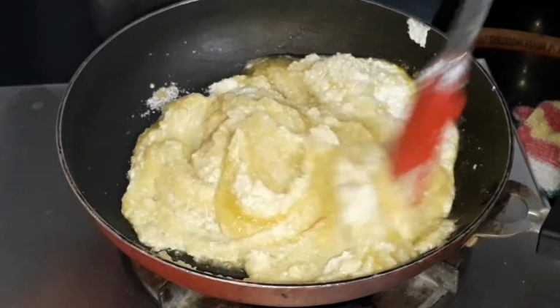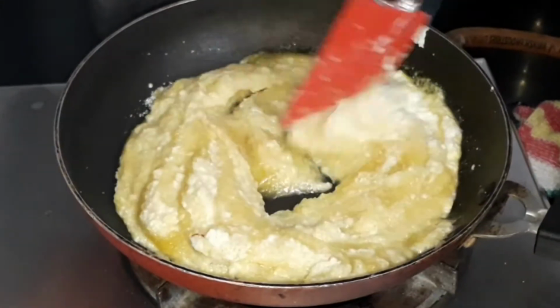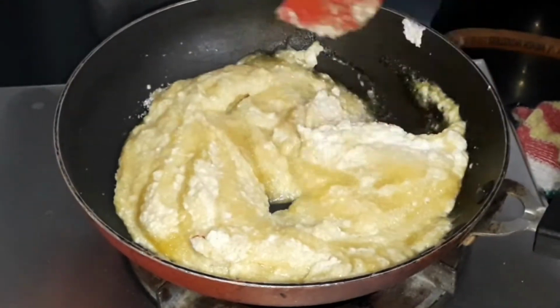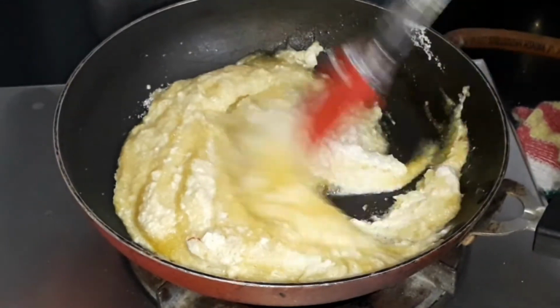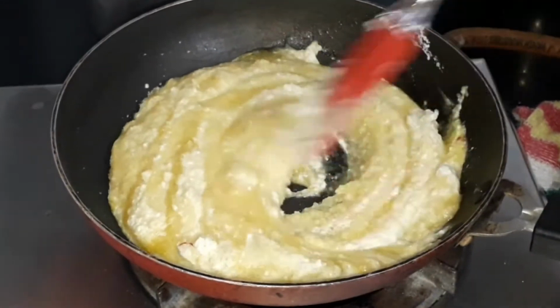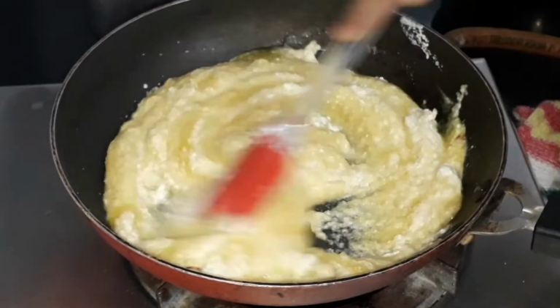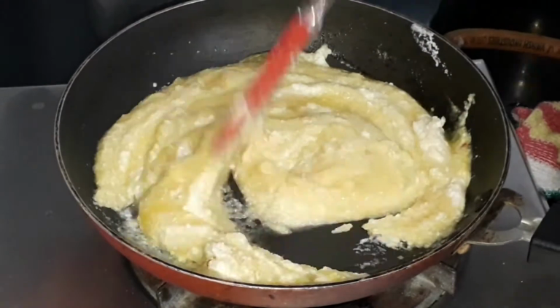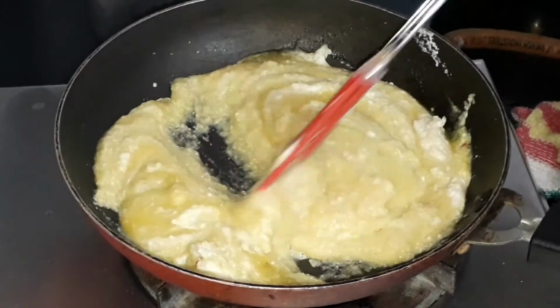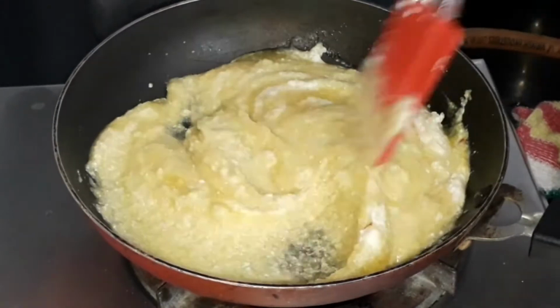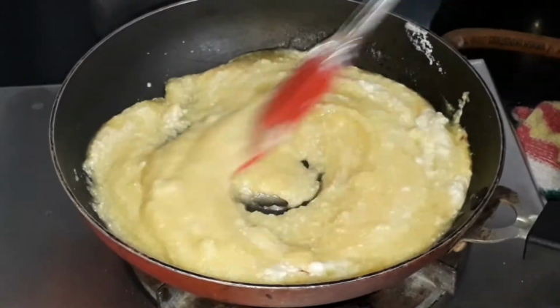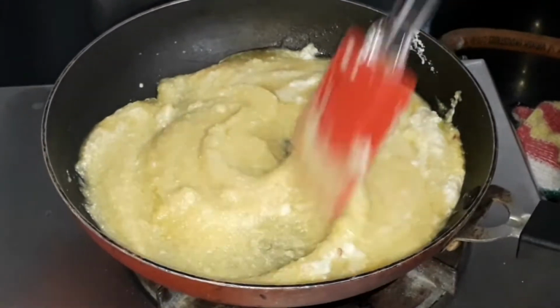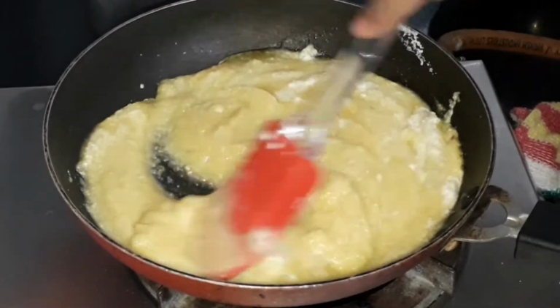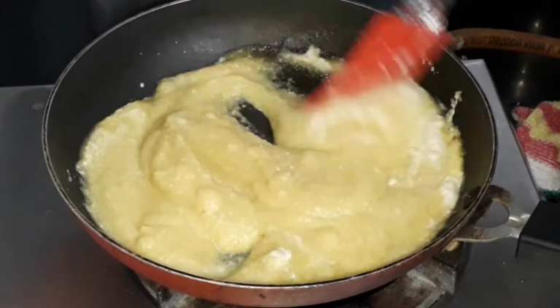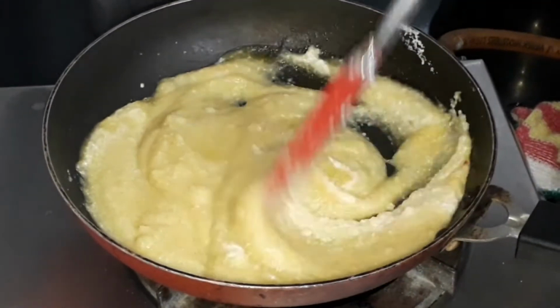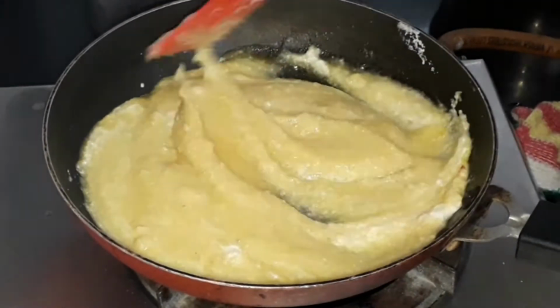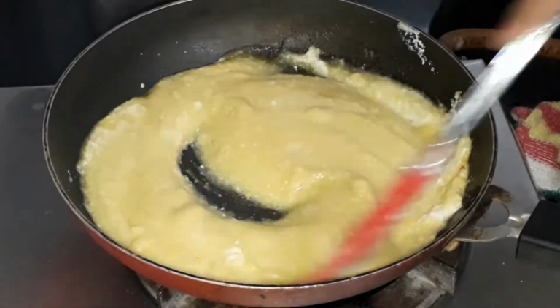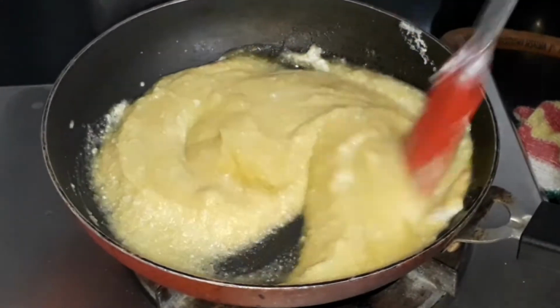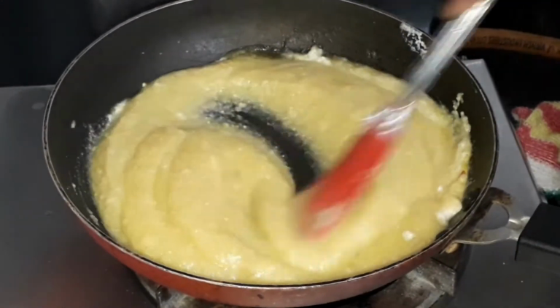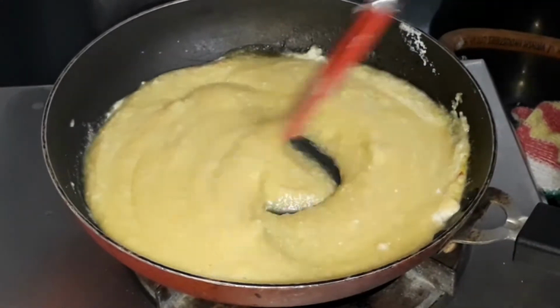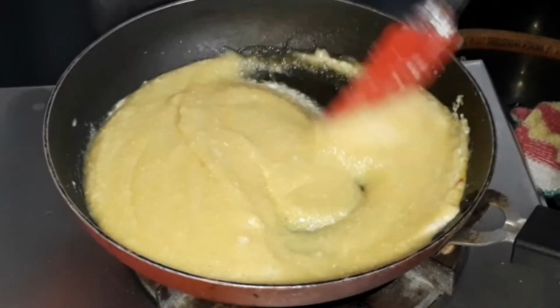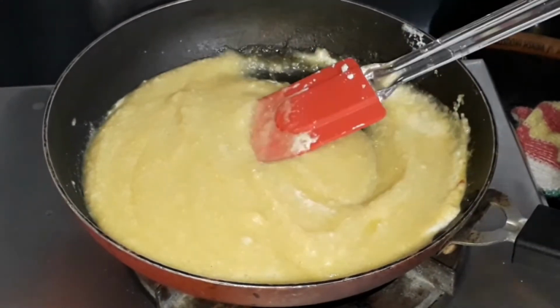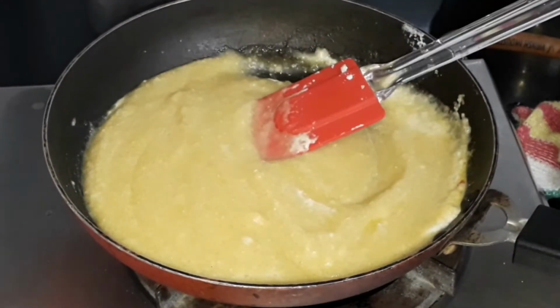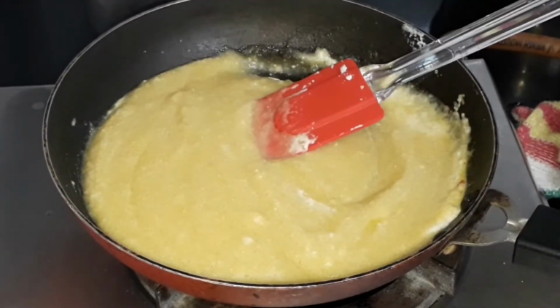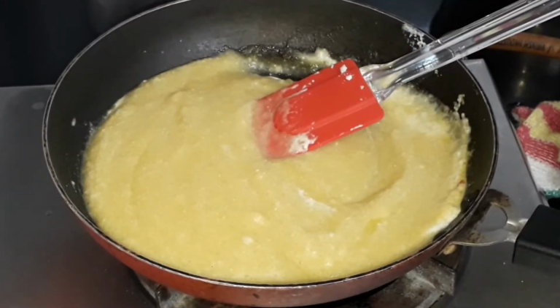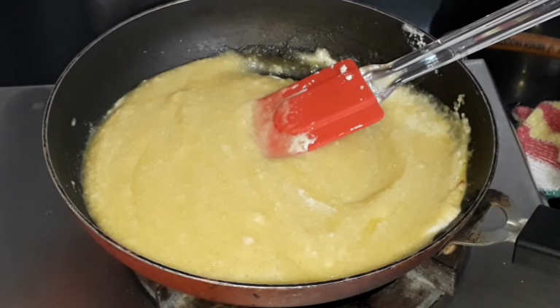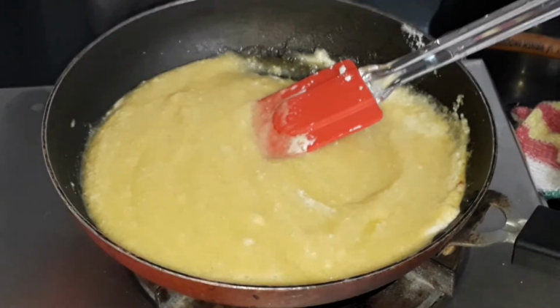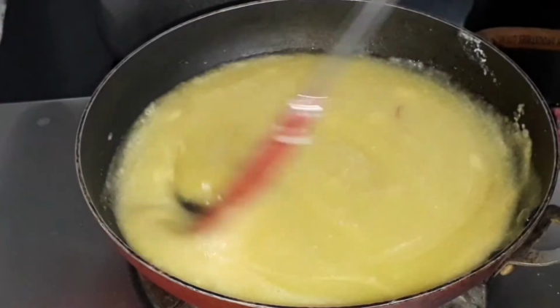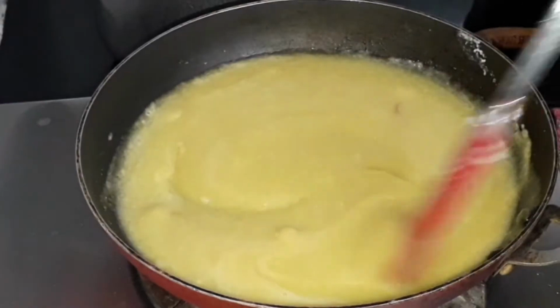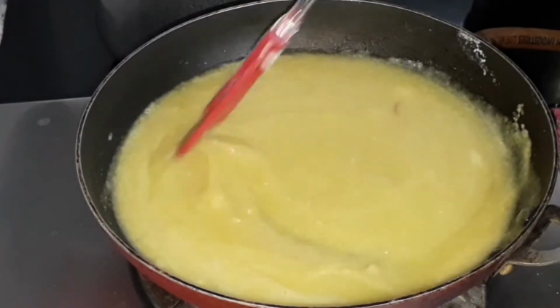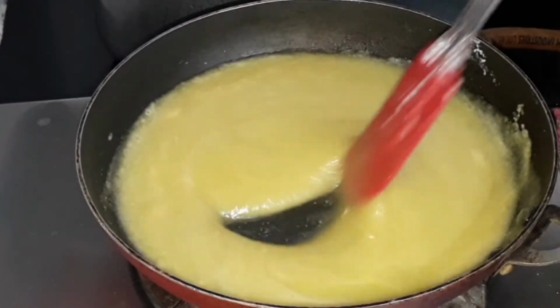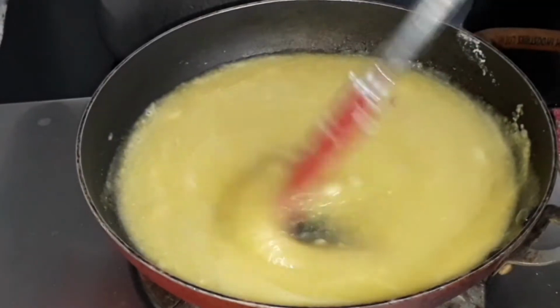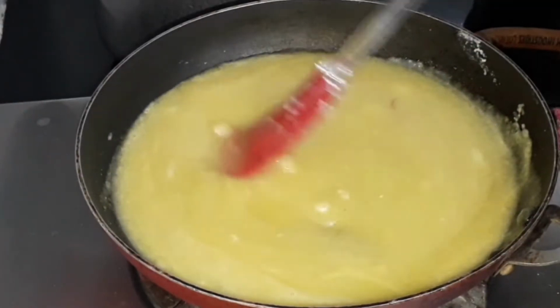You have to mix it continuously. Even if you don't mix it for a couple of seconds, it may turn brown. So mix it continuously at low flame.